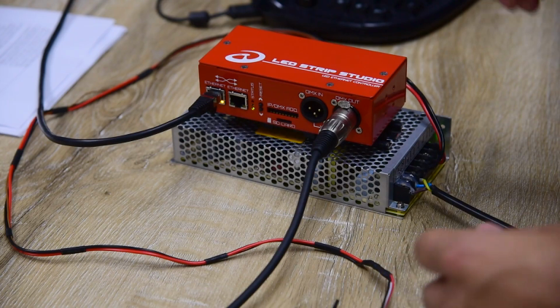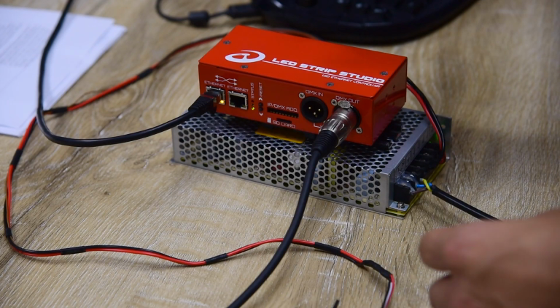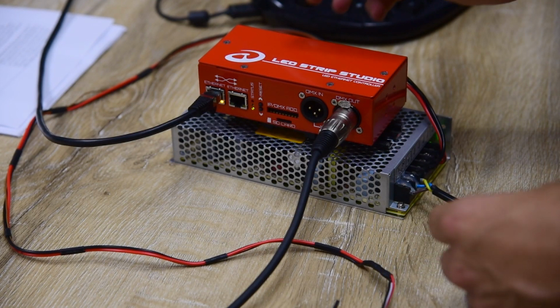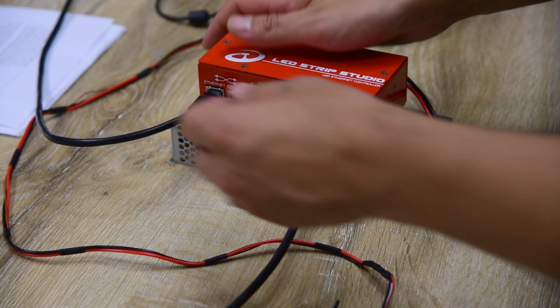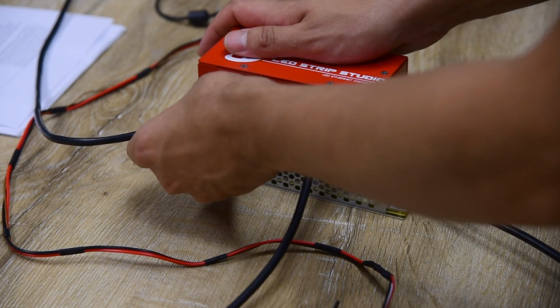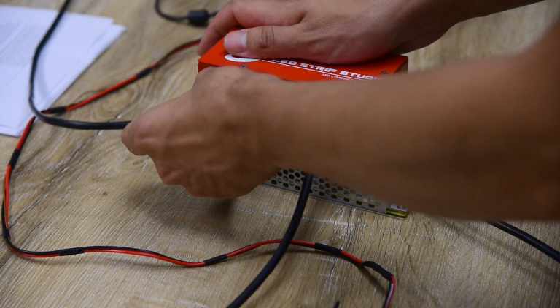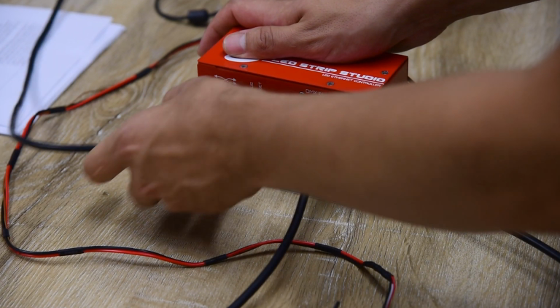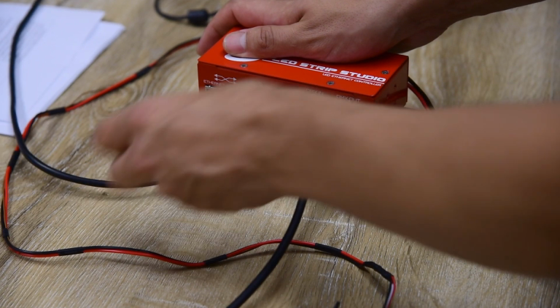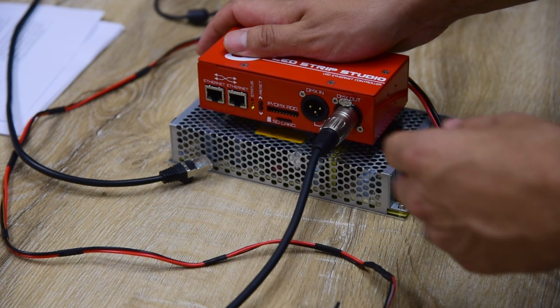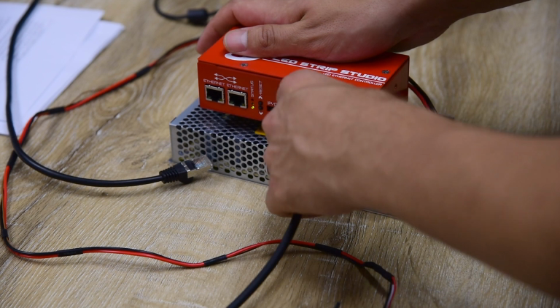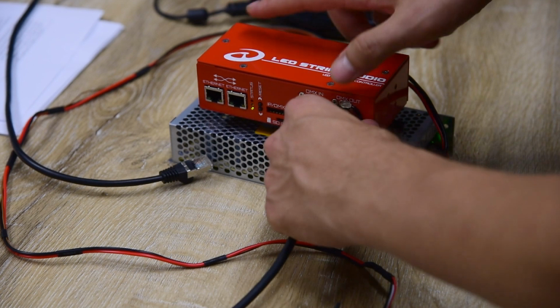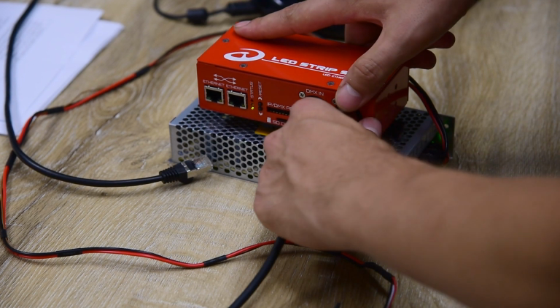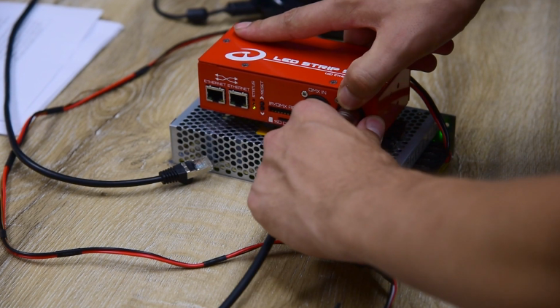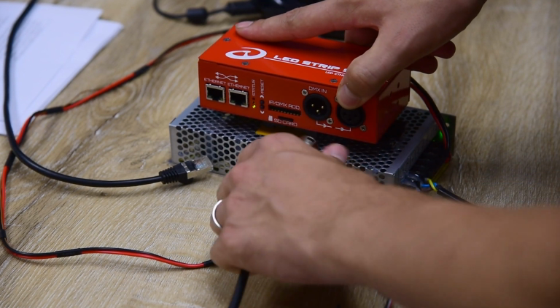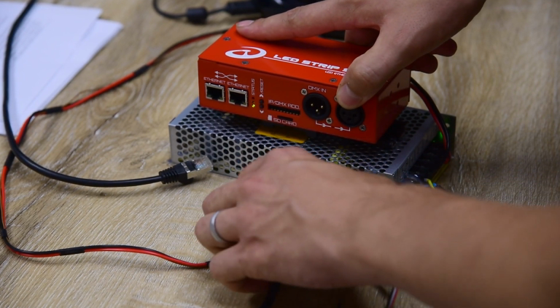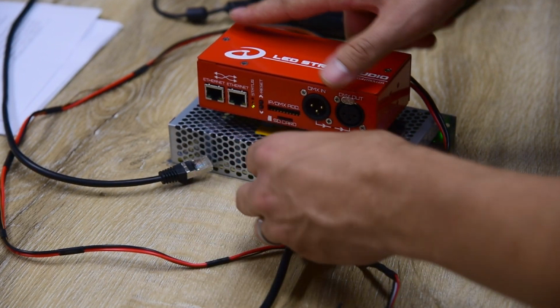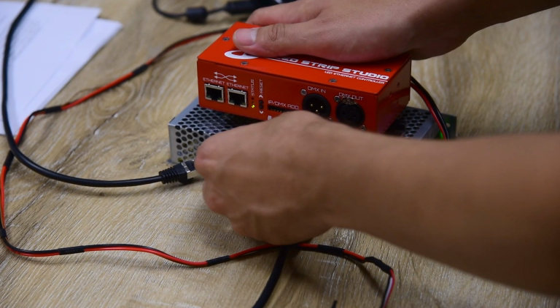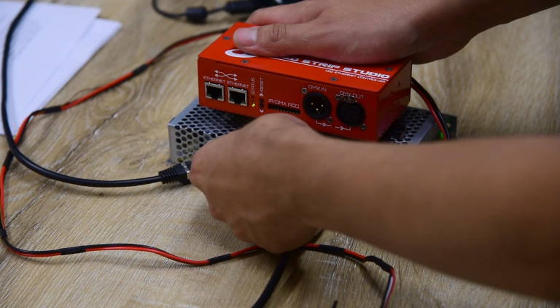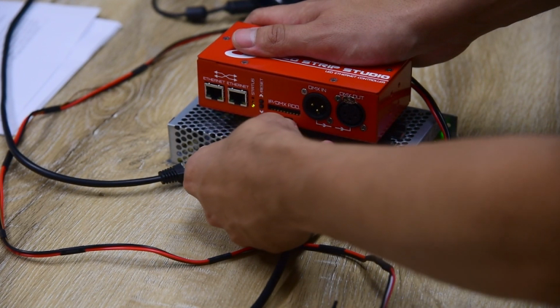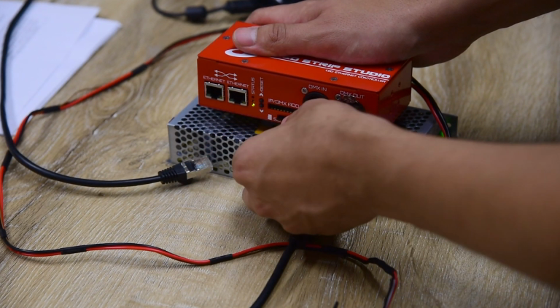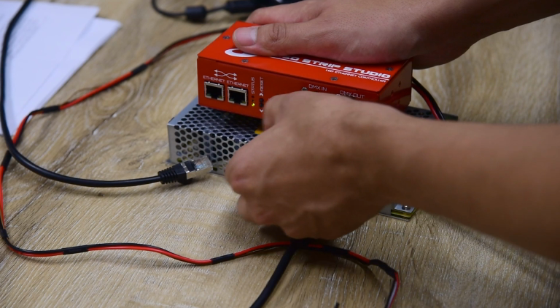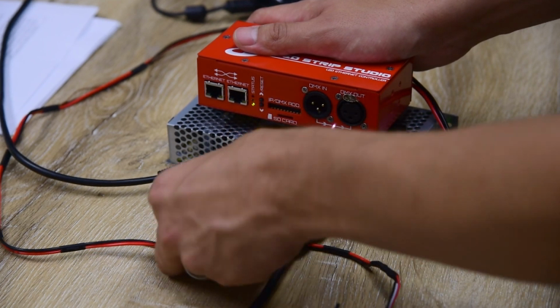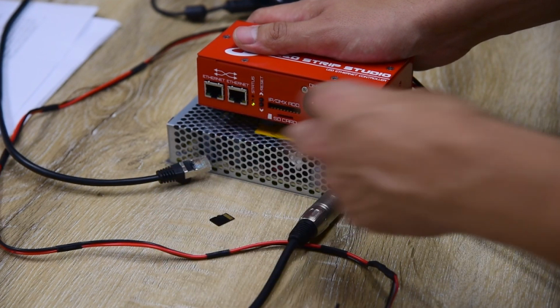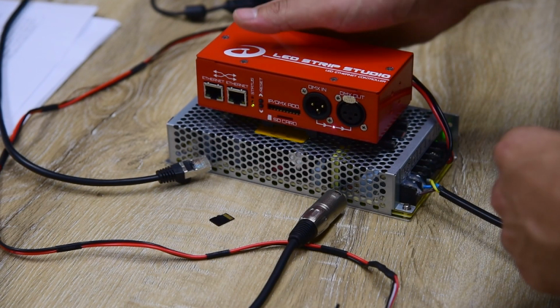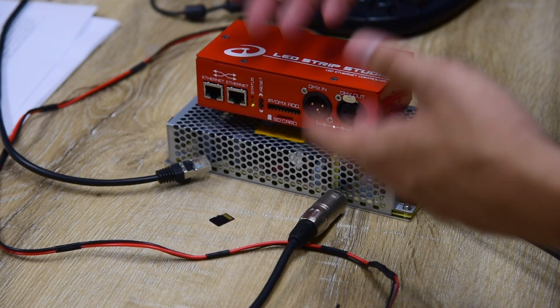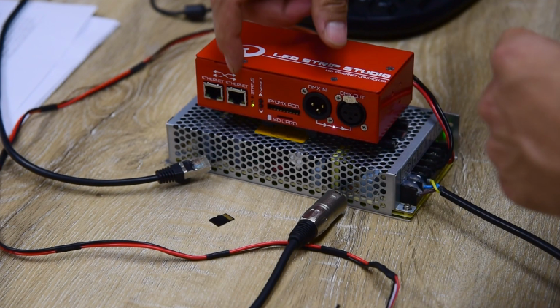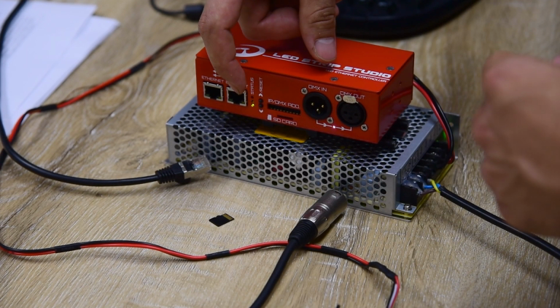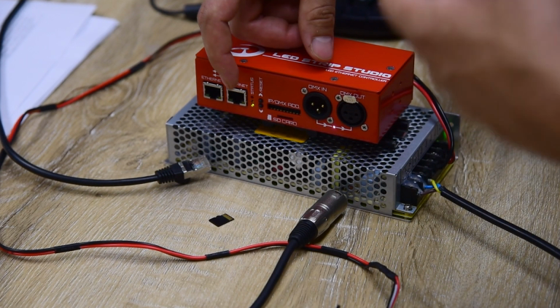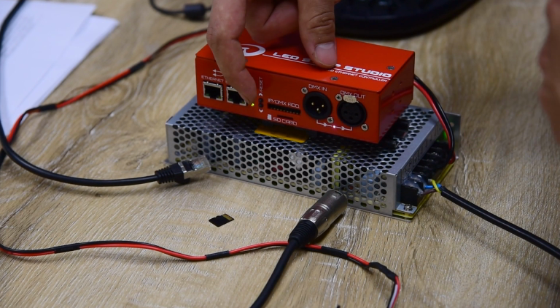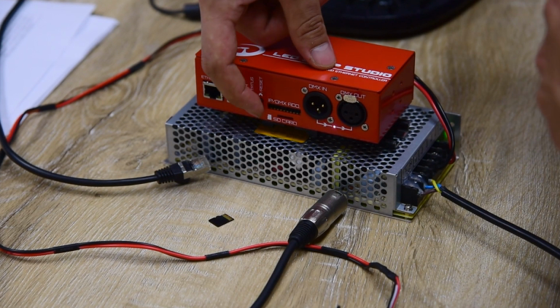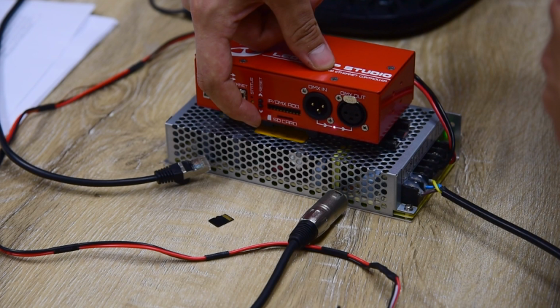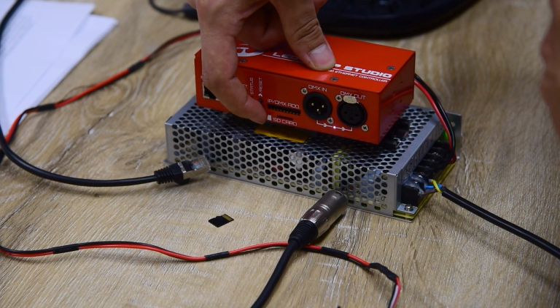It's also important to disconnect your PC from the controller and any DMX or Art-Net signal sources. An SD card also has to be removed, and then you can enter test mode with the two hardware buttons.